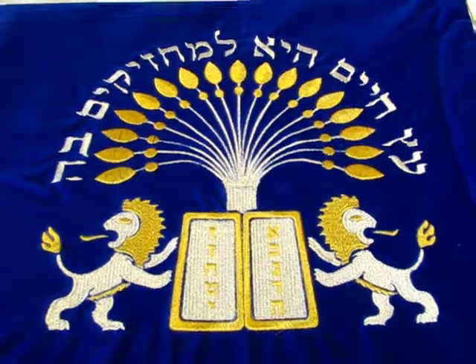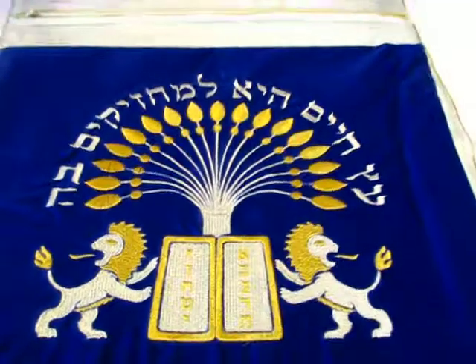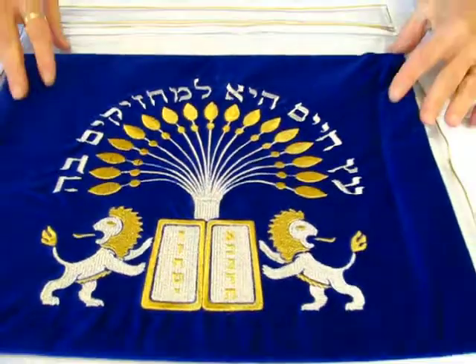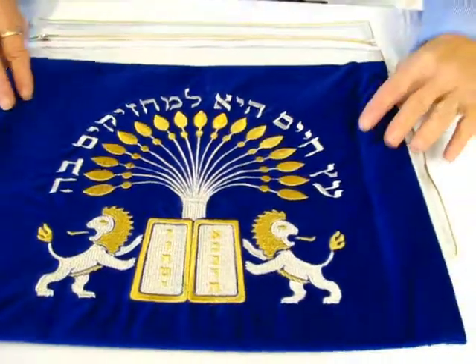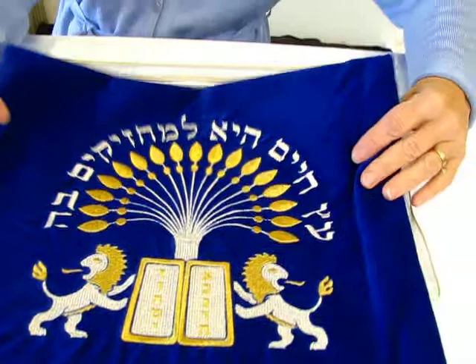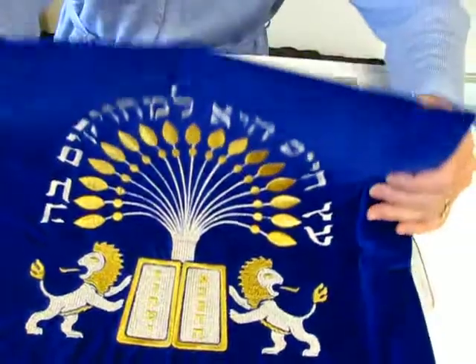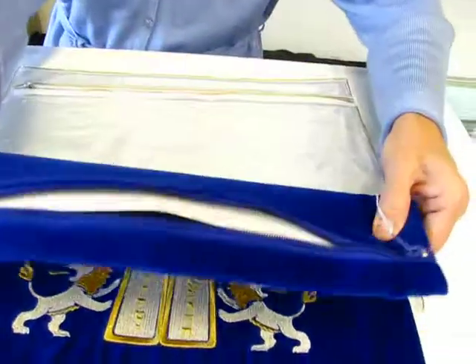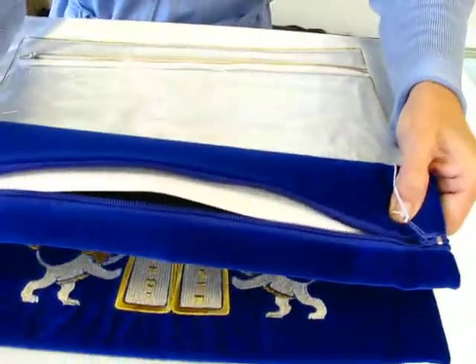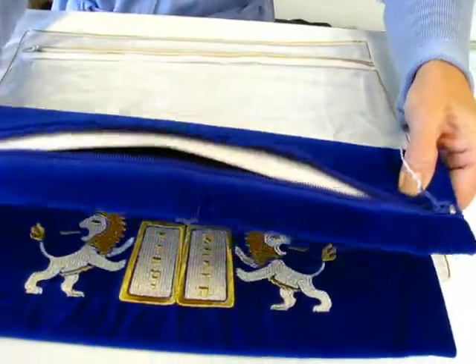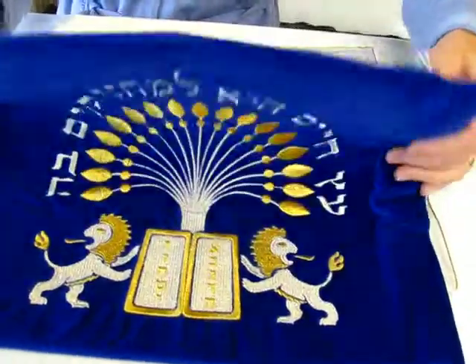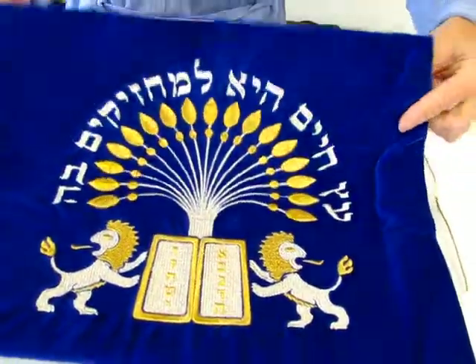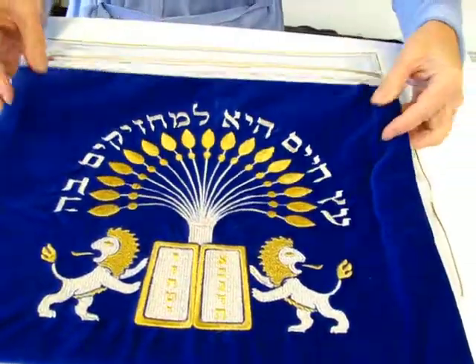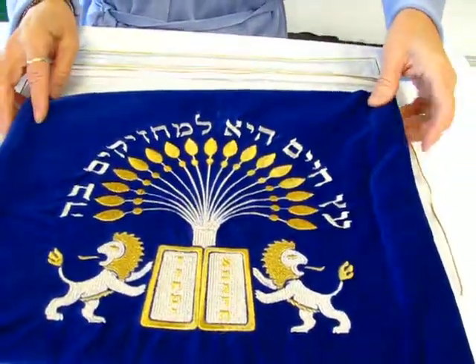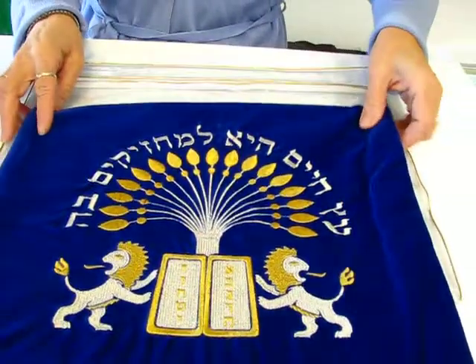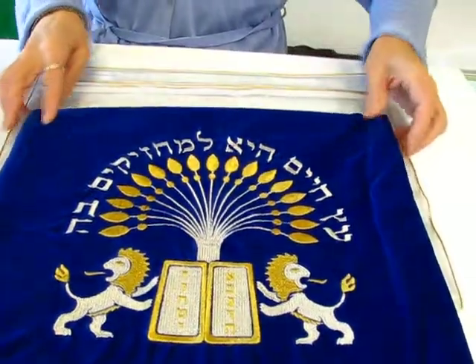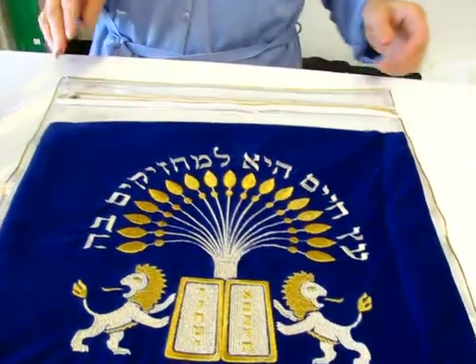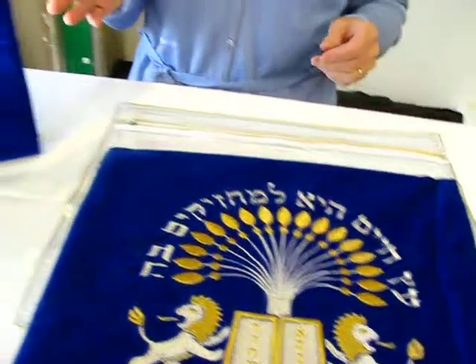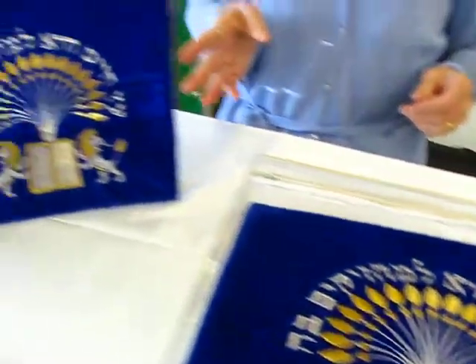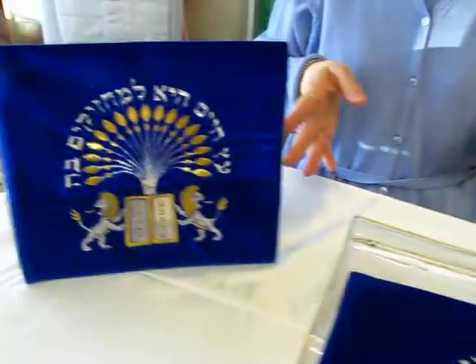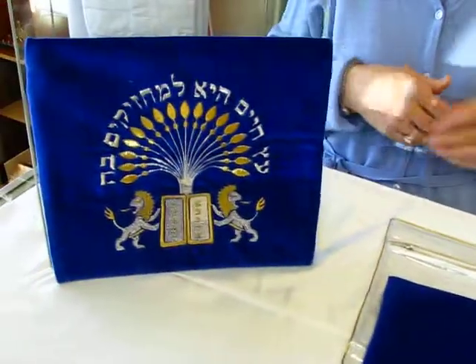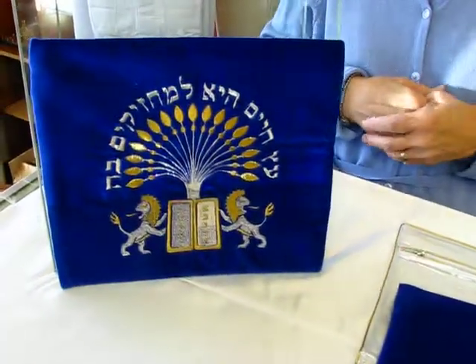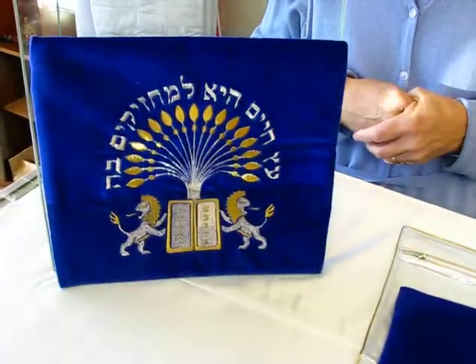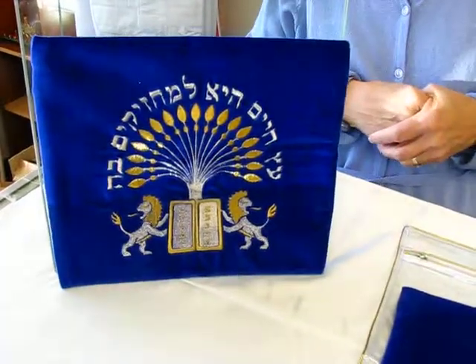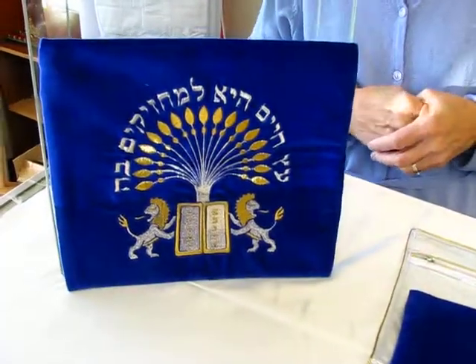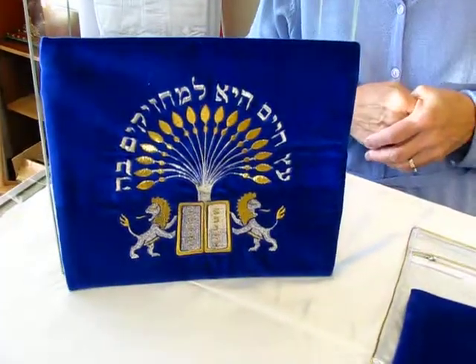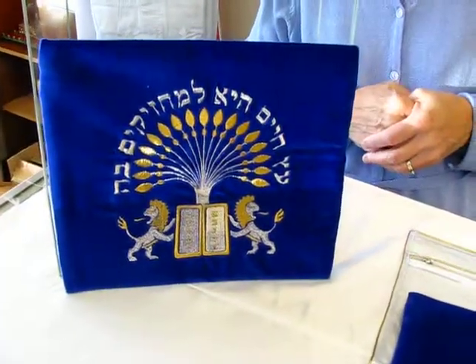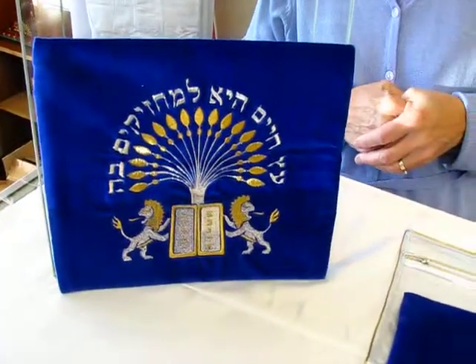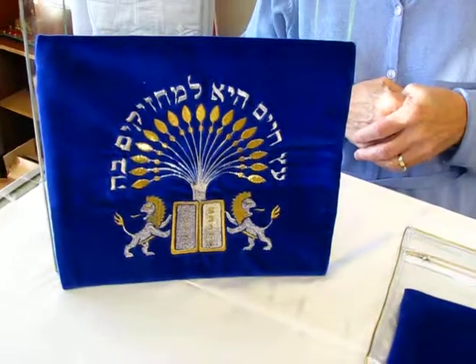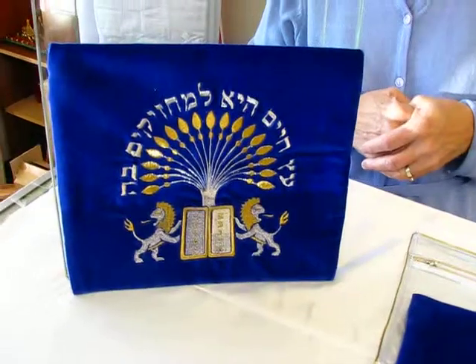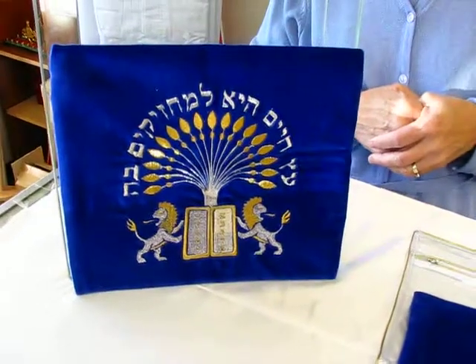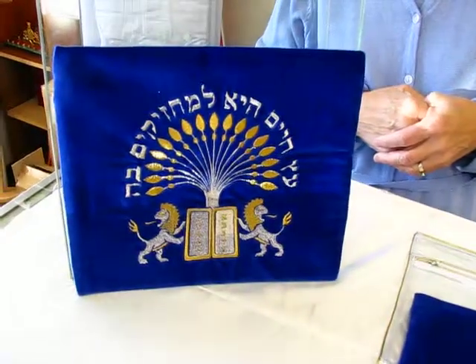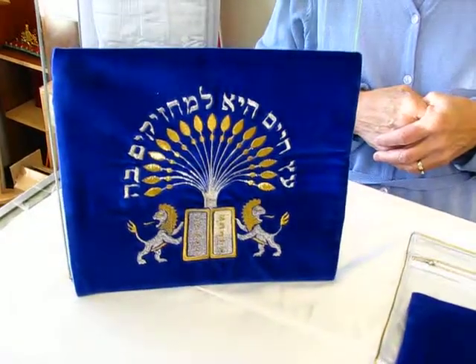It closes in the back with a zipper and comes with a matching Tefillin bag. This Tefillin bag is 8 by 10 inches and also has a zipper closure in the back.